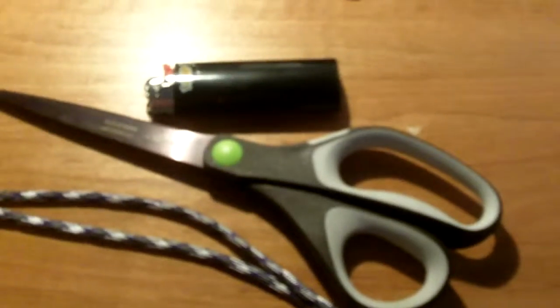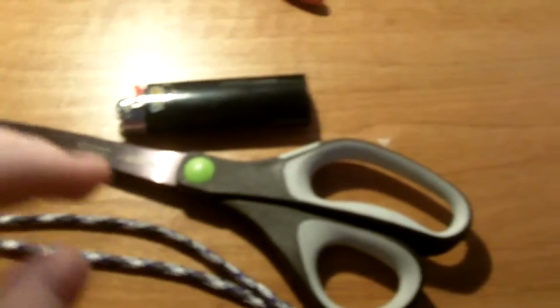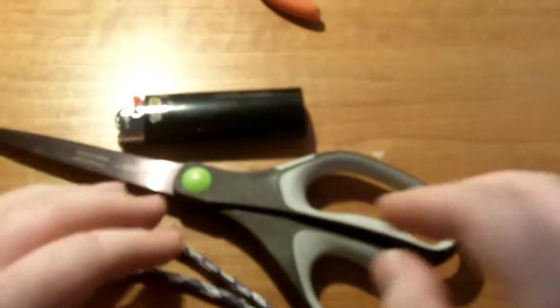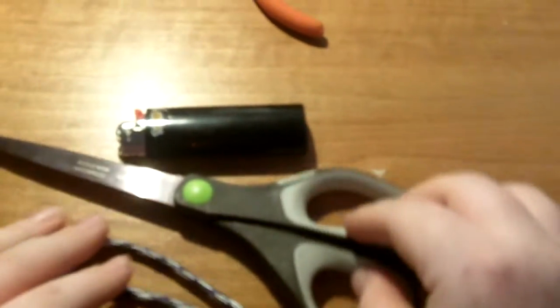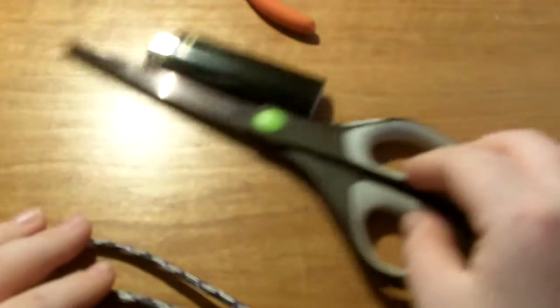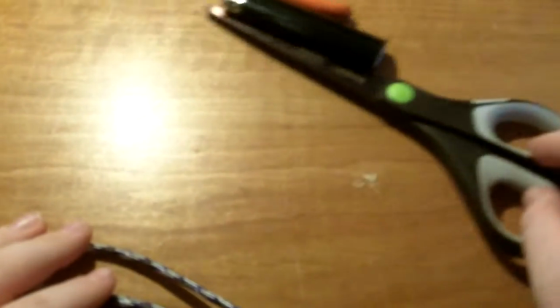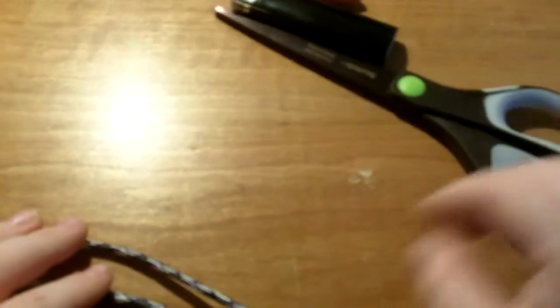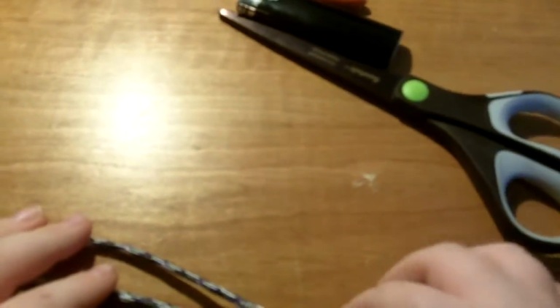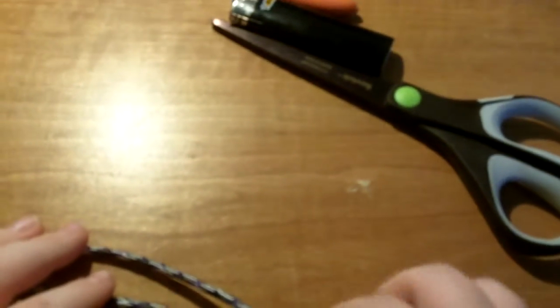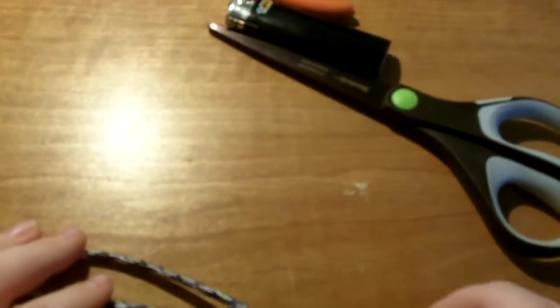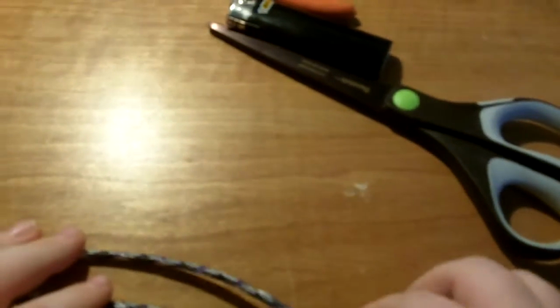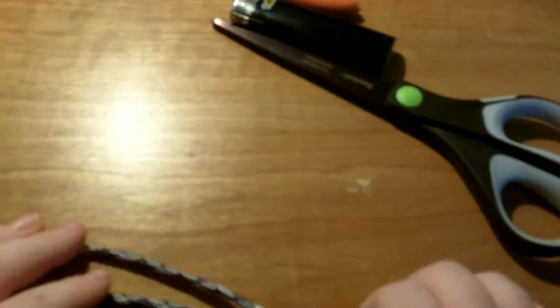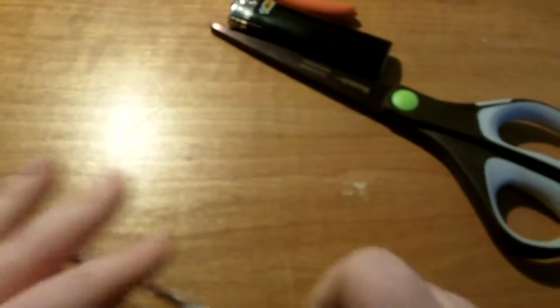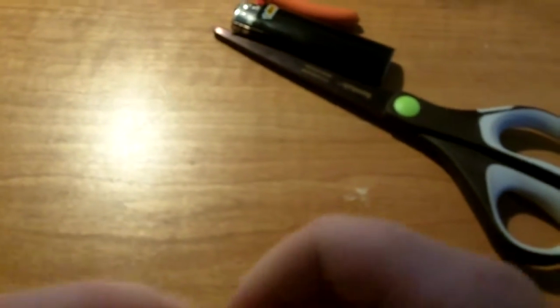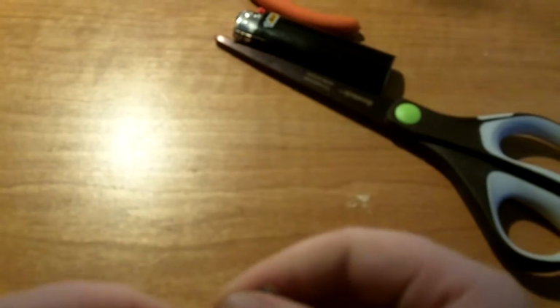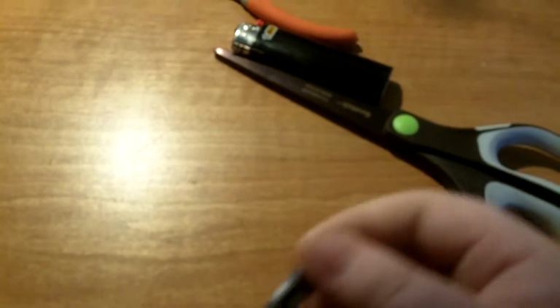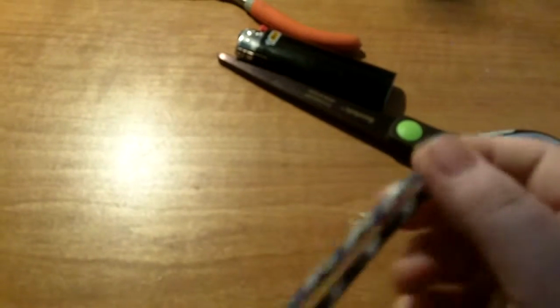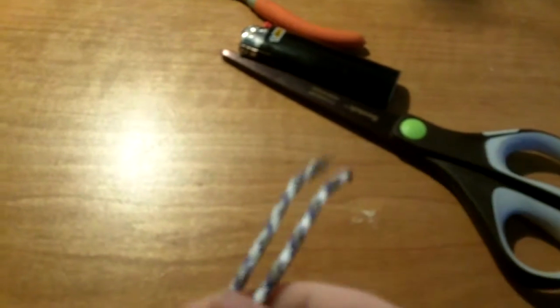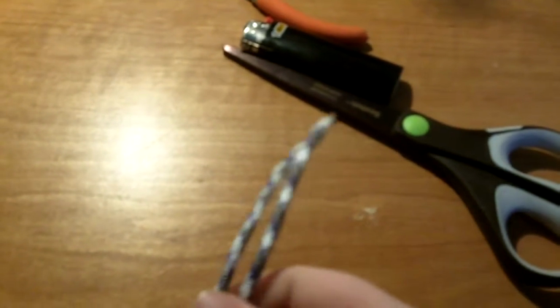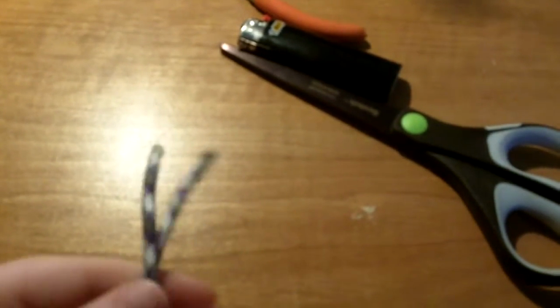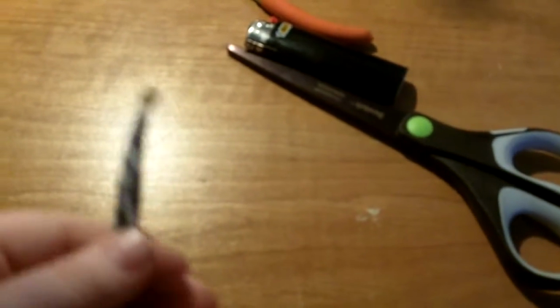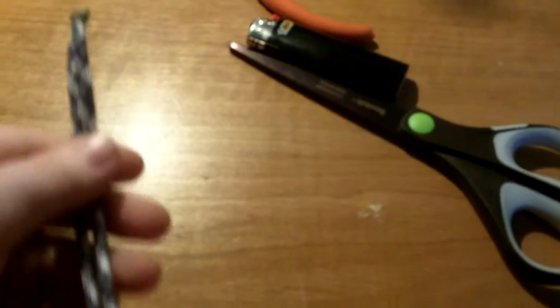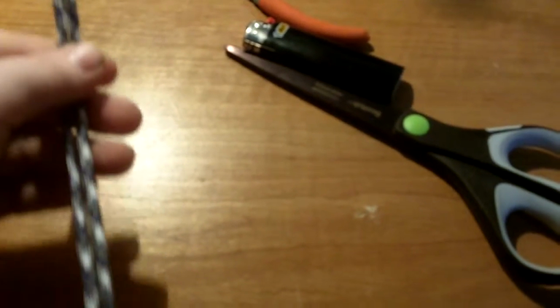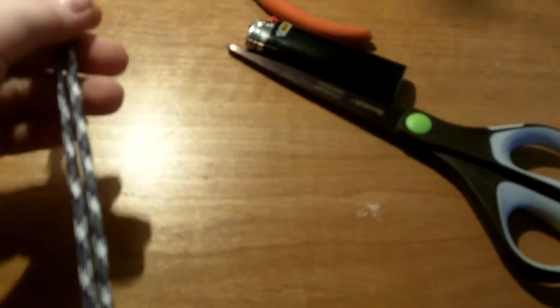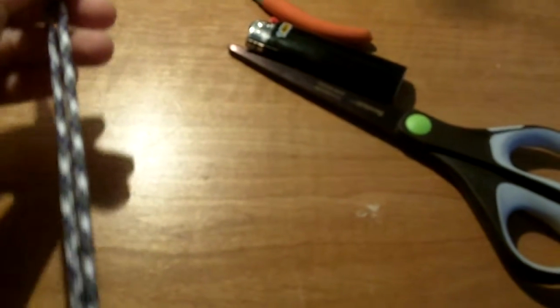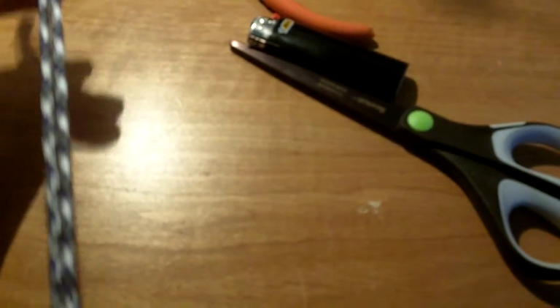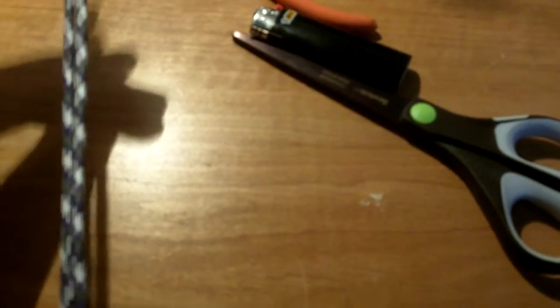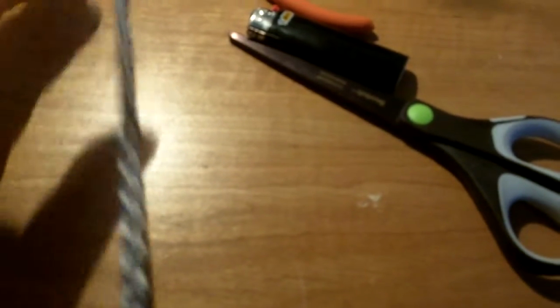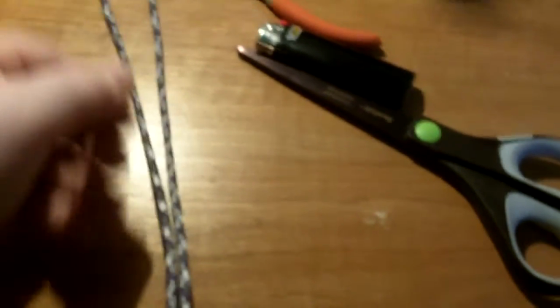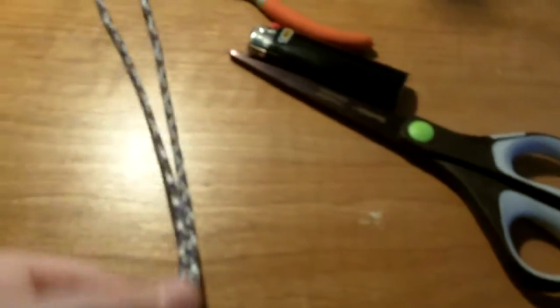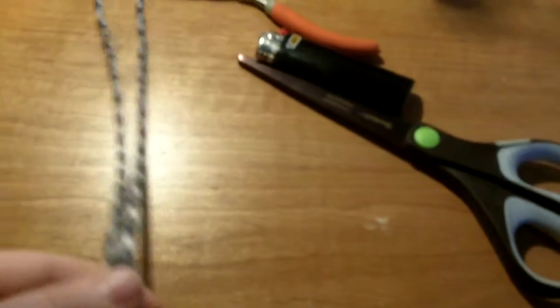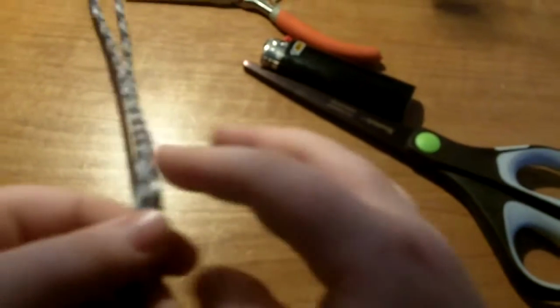Alright, what's up guys? I'm going to be showing you how to make a zipper pull. You can make this out of the leftover paracord you have from bracelets, if you have any.